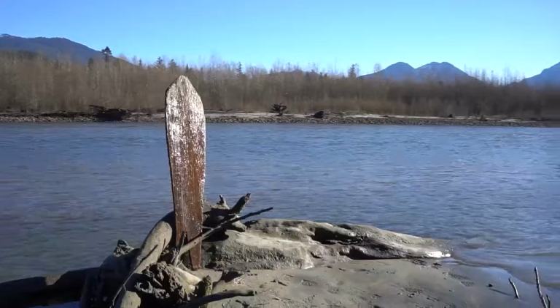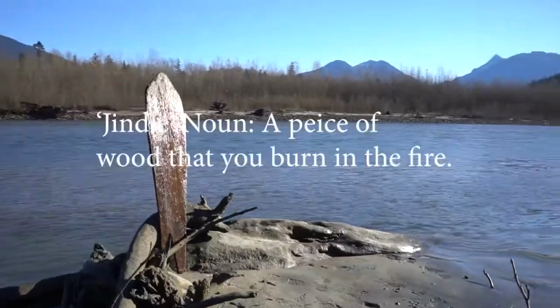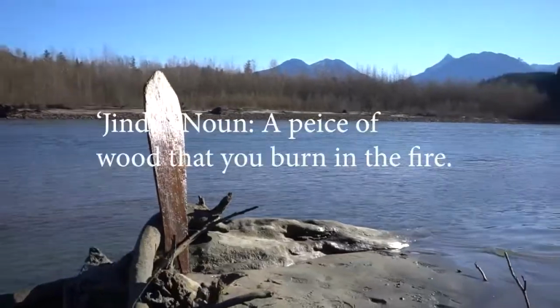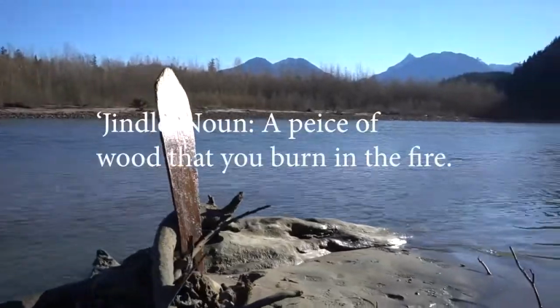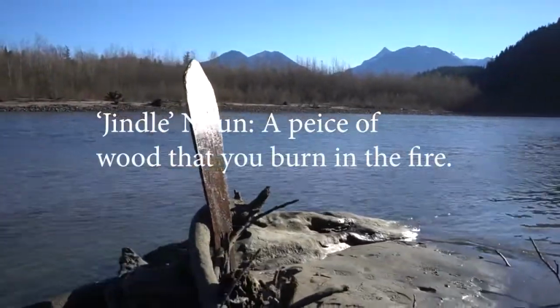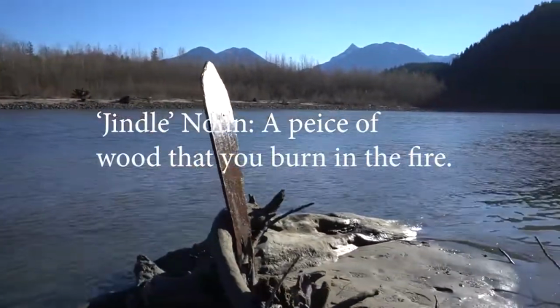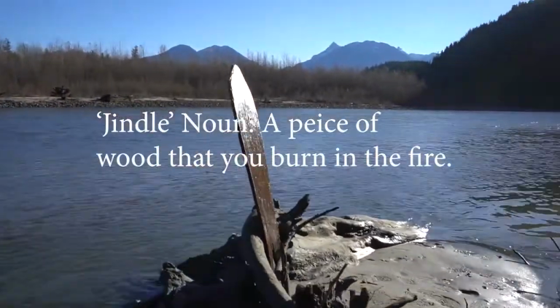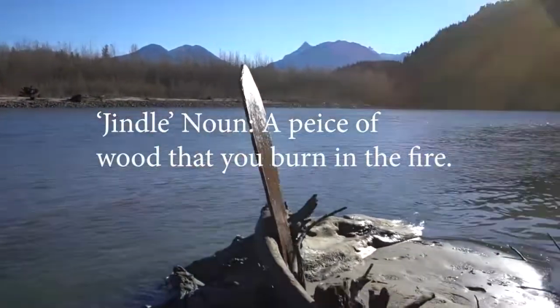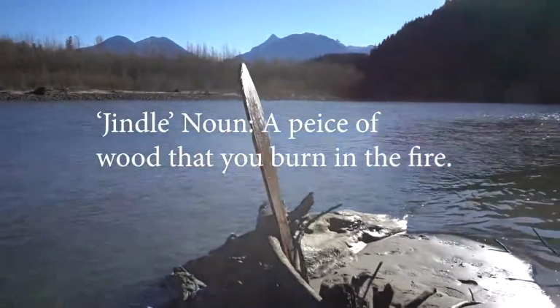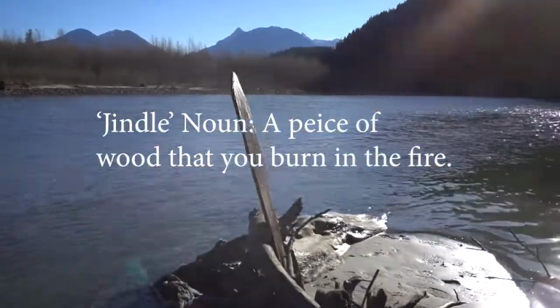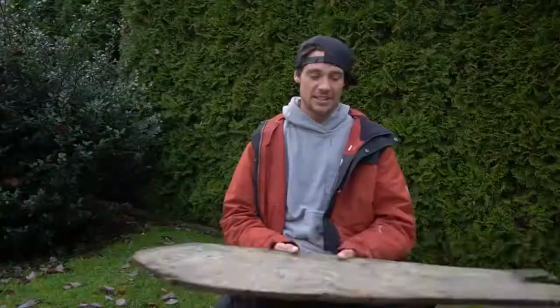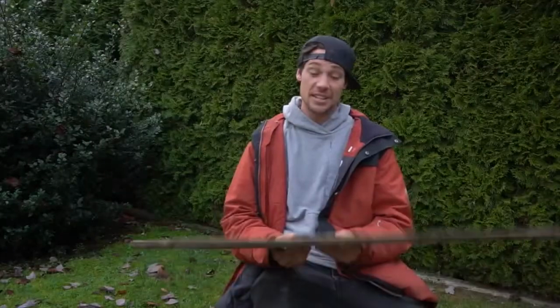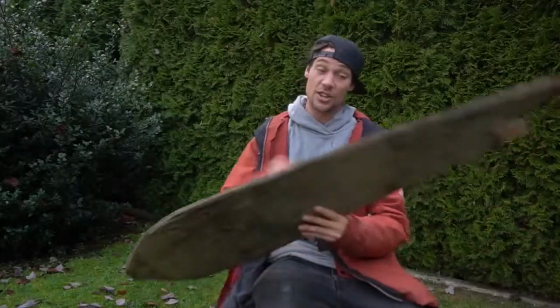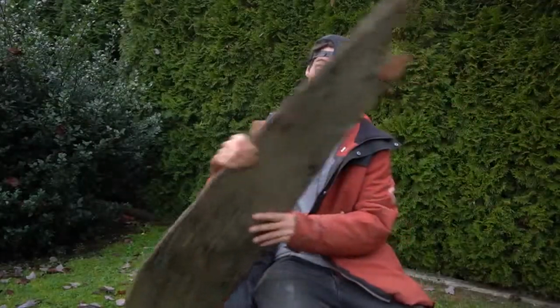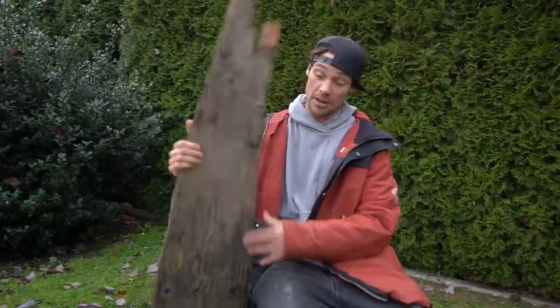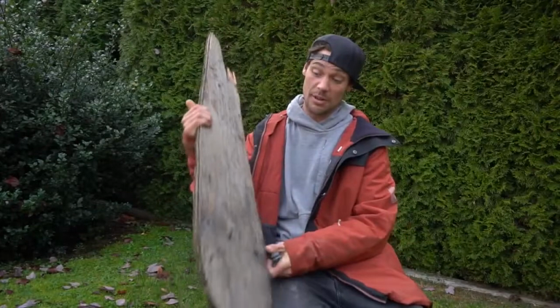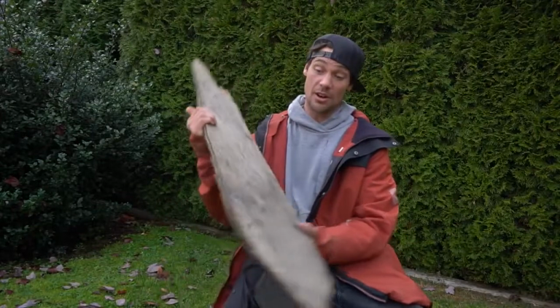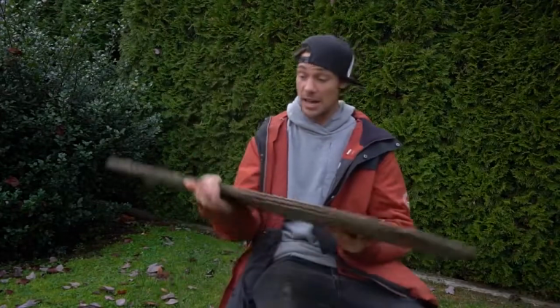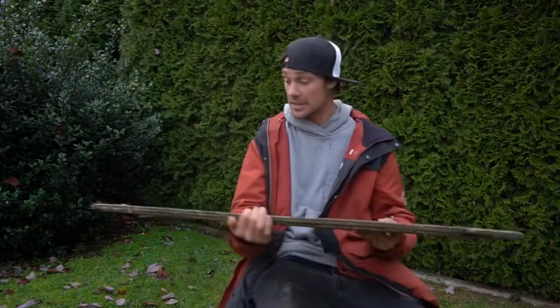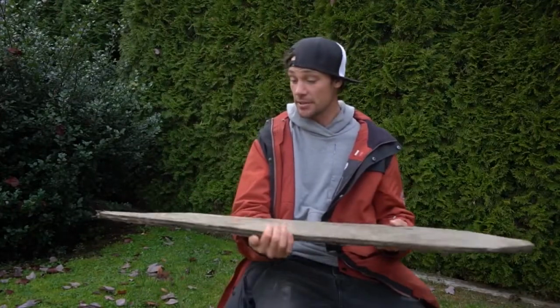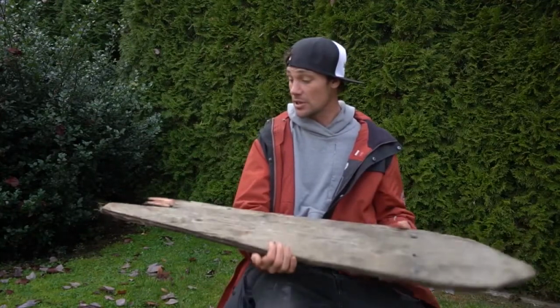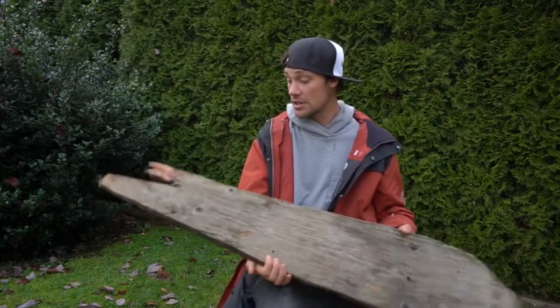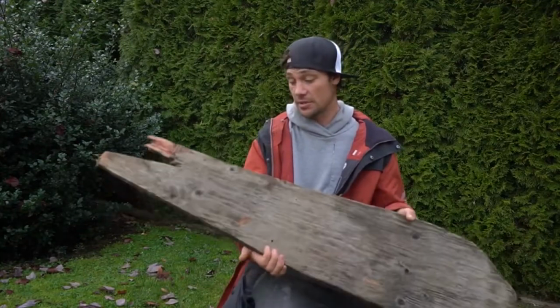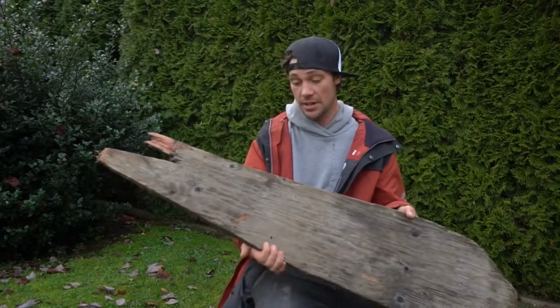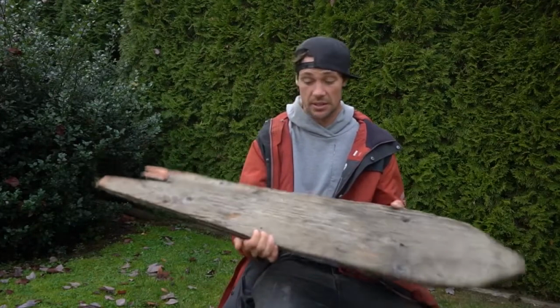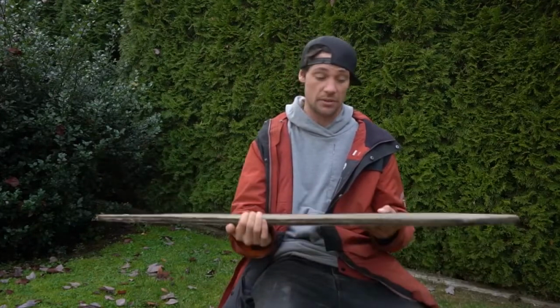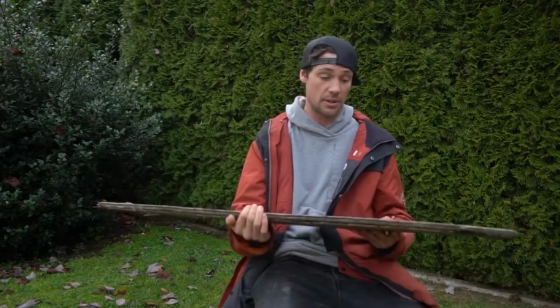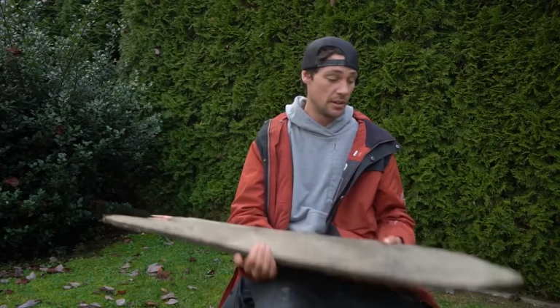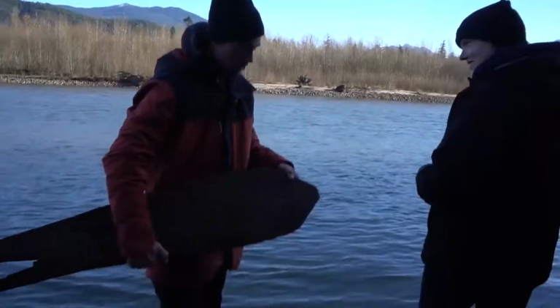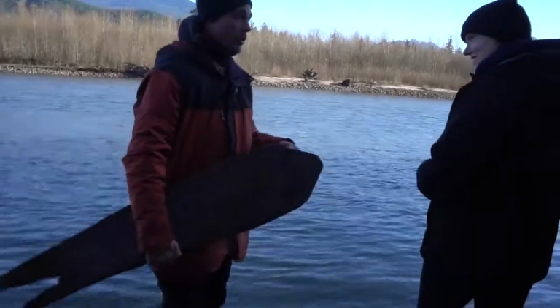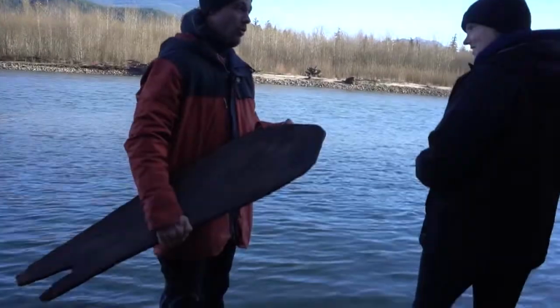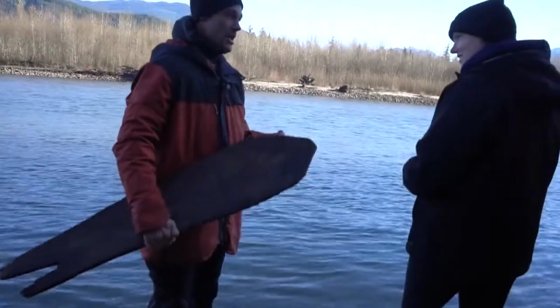A jindal is a piece of wood that you burn in the fire. This jindal board is one of my longest lasting jindal boards. I've lost about 10 since I carved this one. This took about 4 minutes.